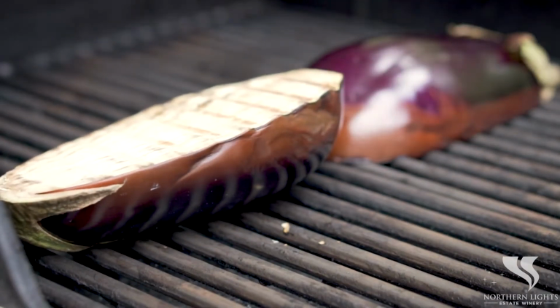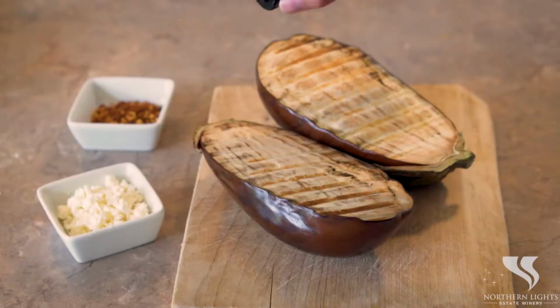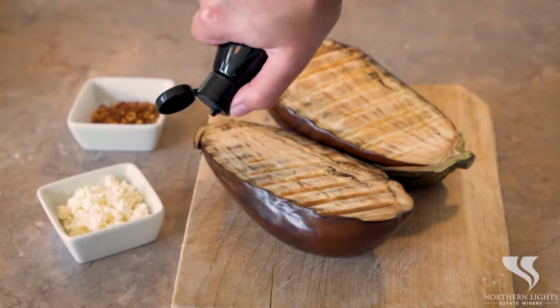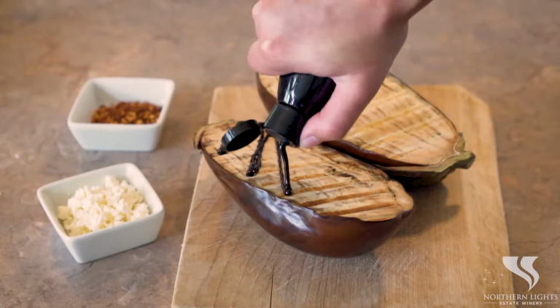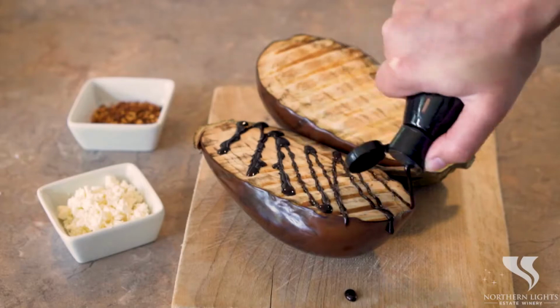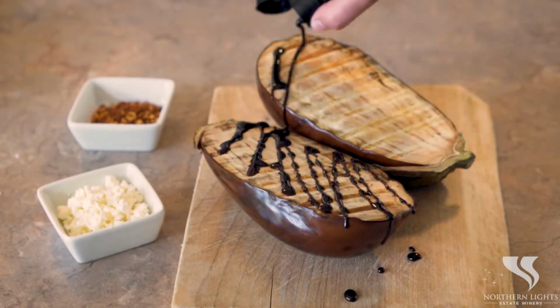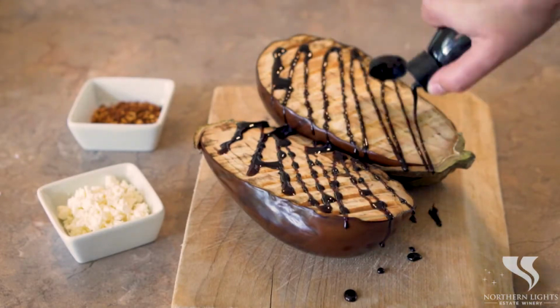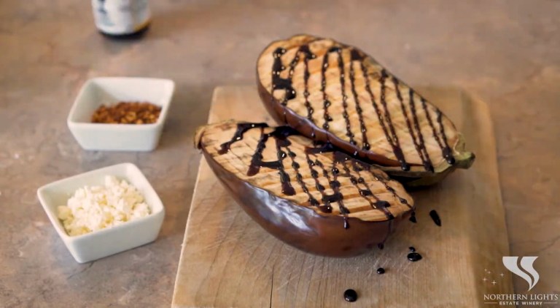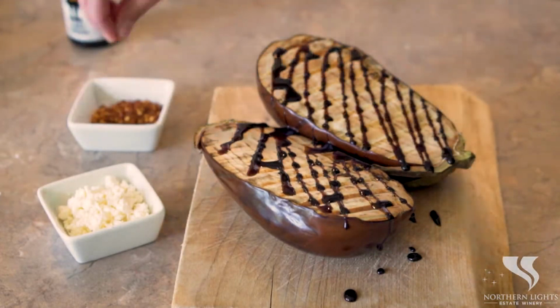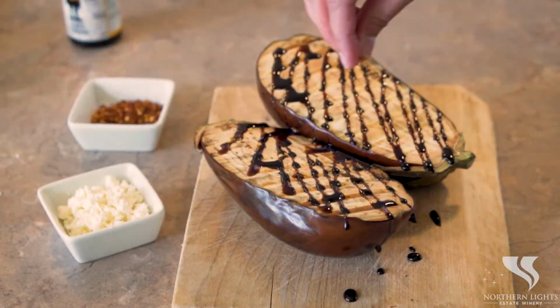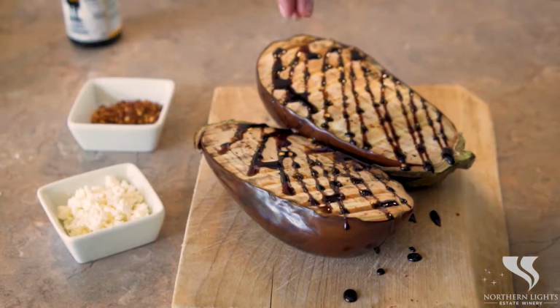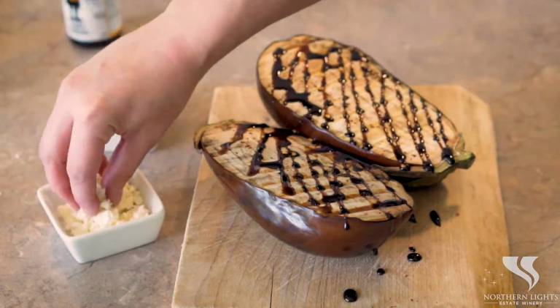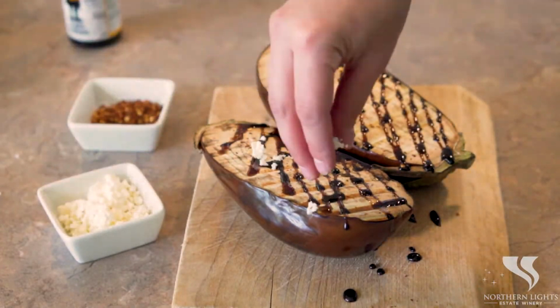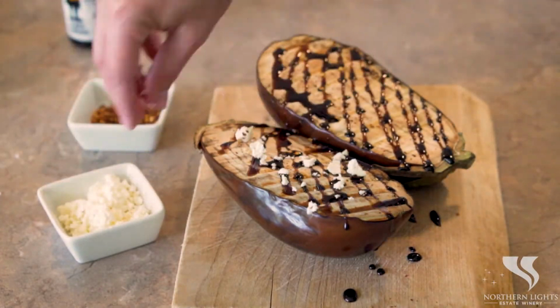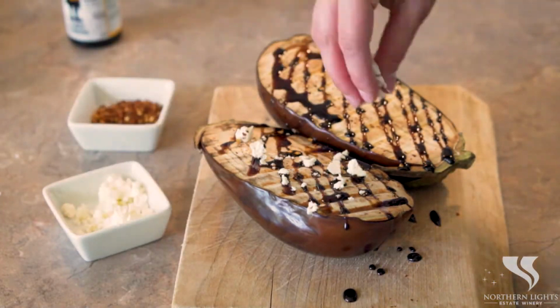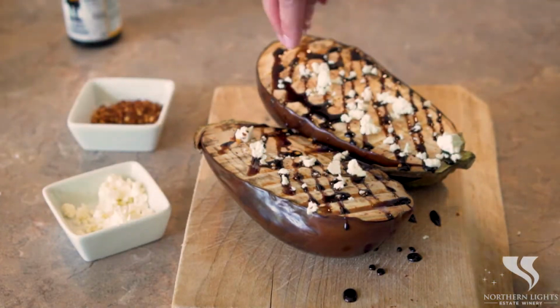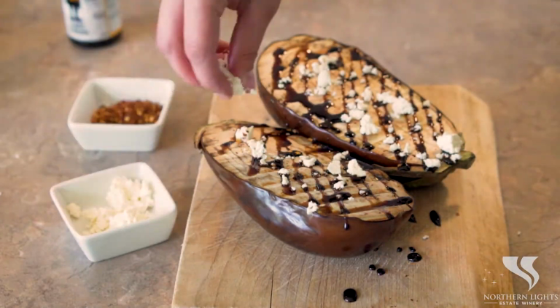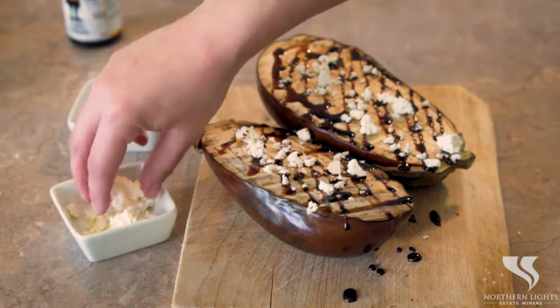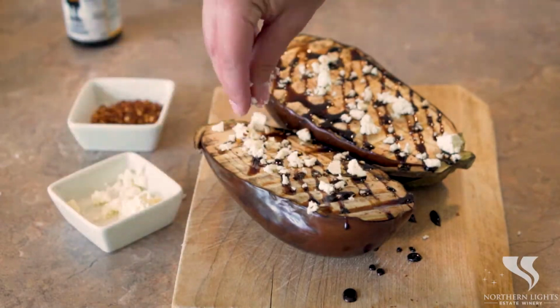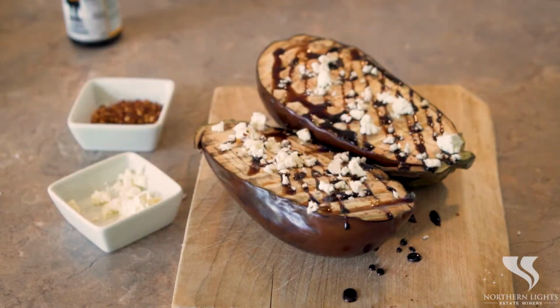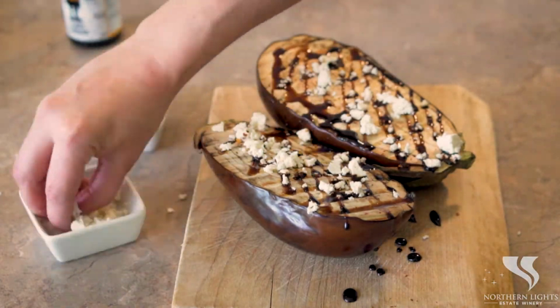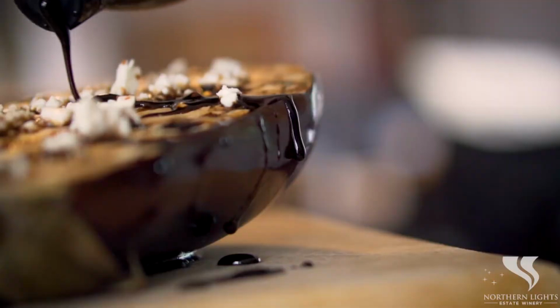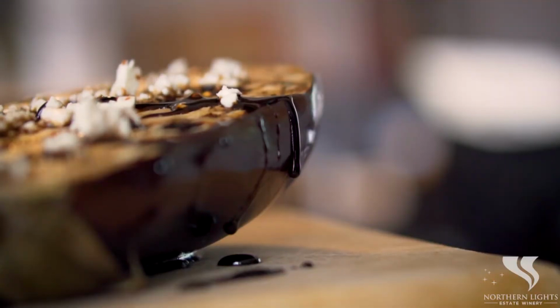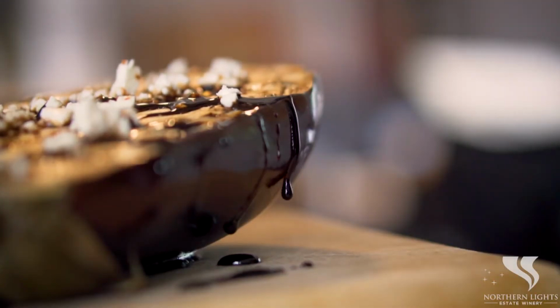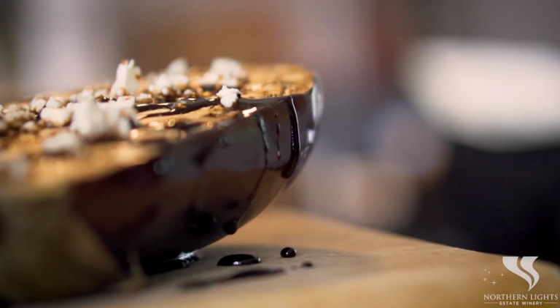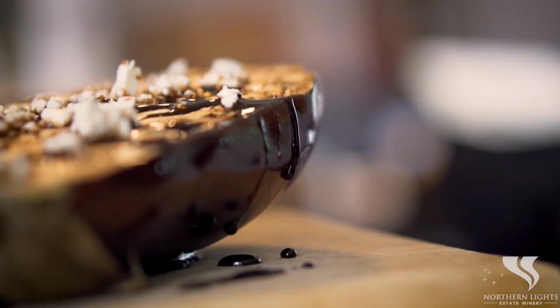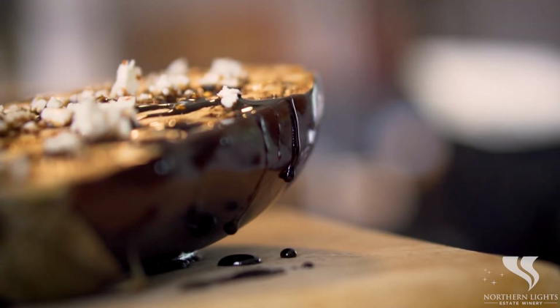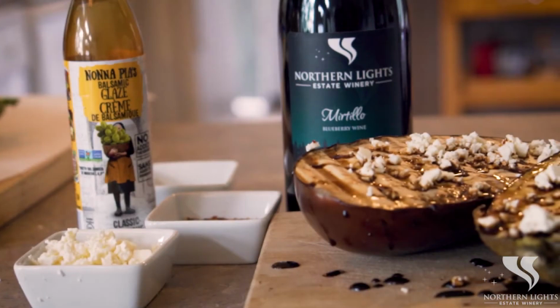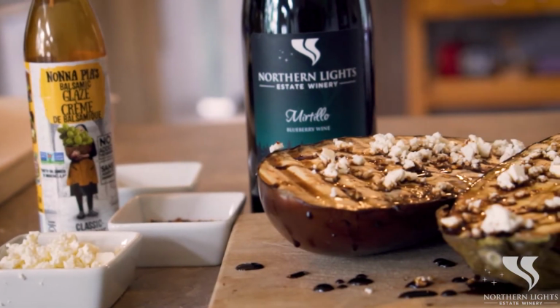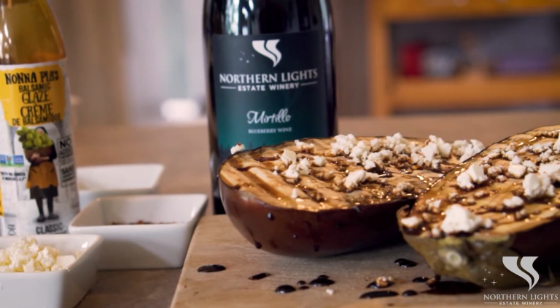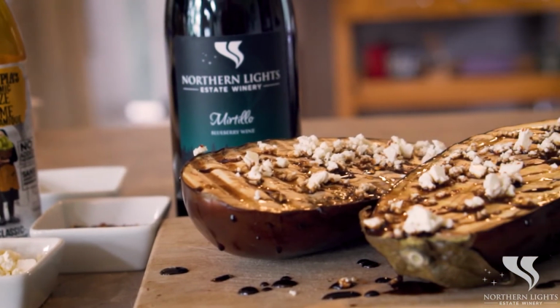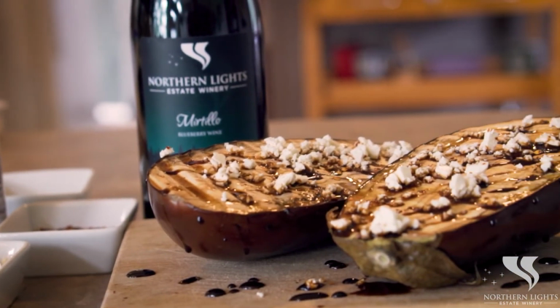We're going to remove it from the barbecue and garnish it with some balsamic glaze, some crumbled feta, and some red pepper flakes. This delicious vegetarian main pairs perfectly with our myrtillo wine. Enjoy!